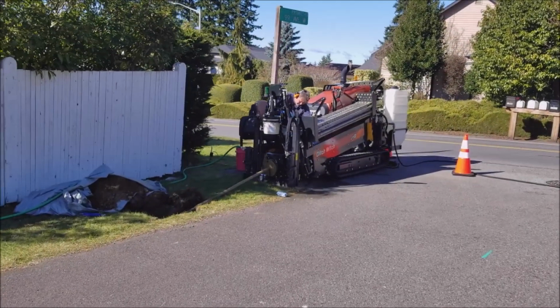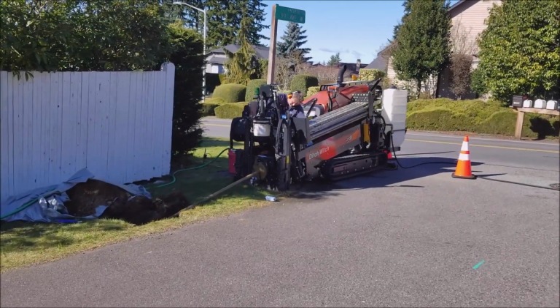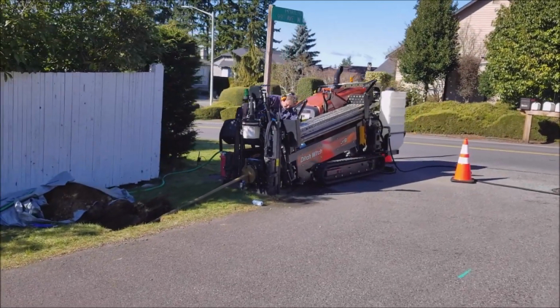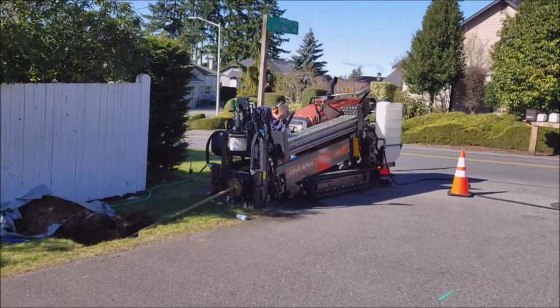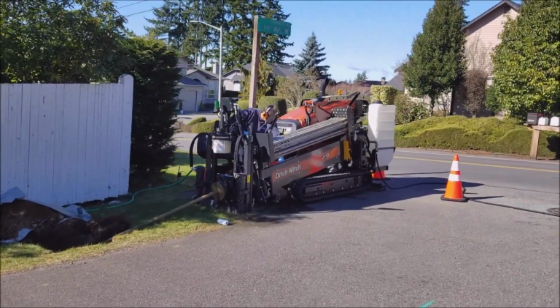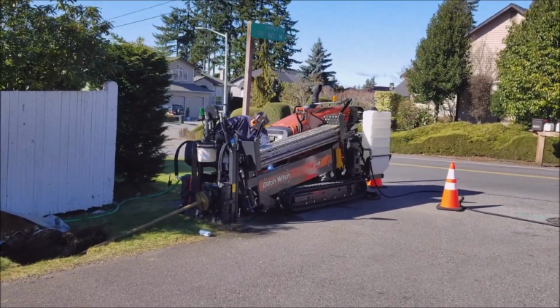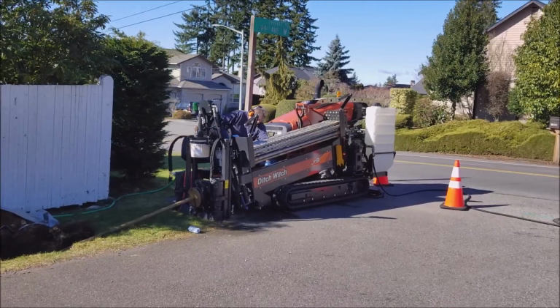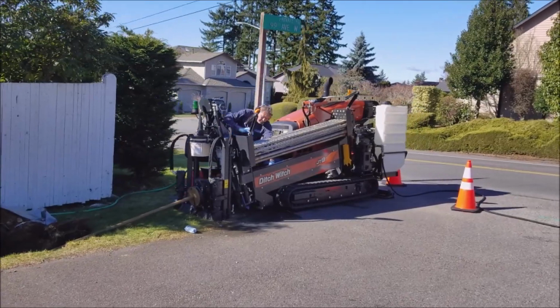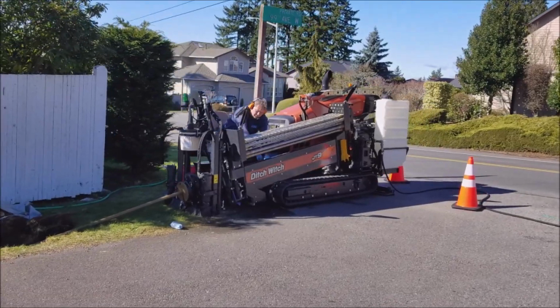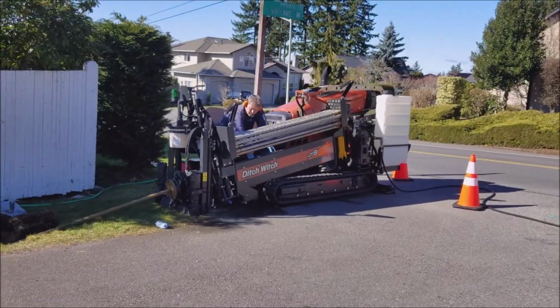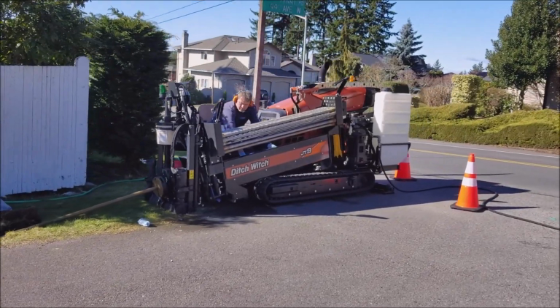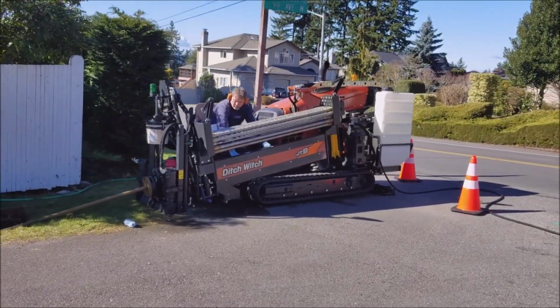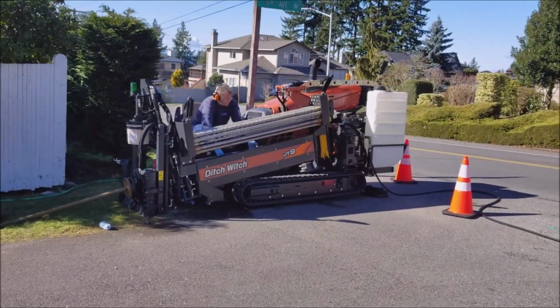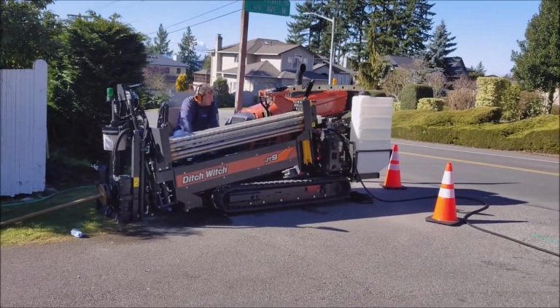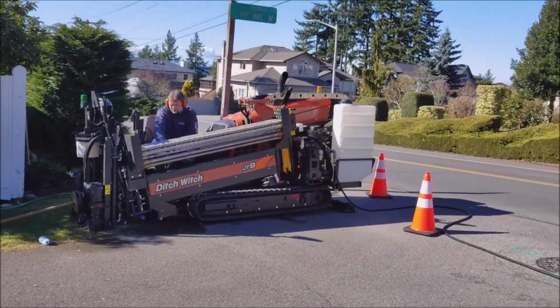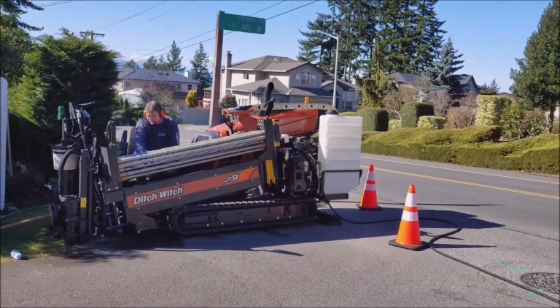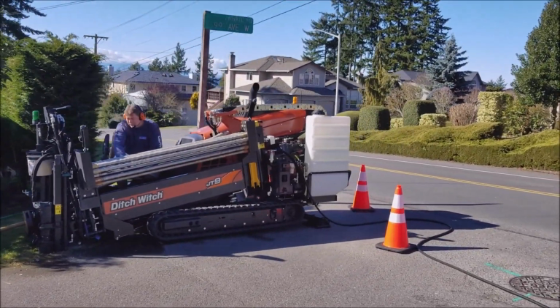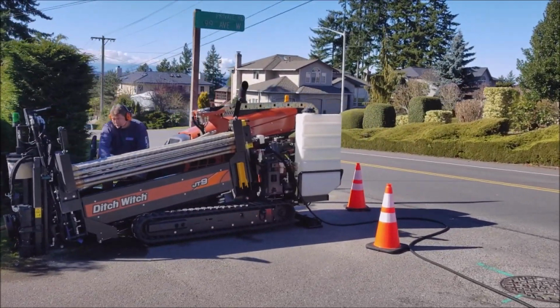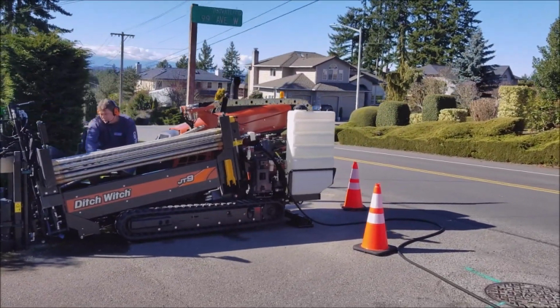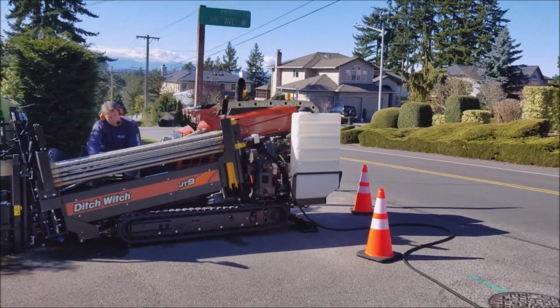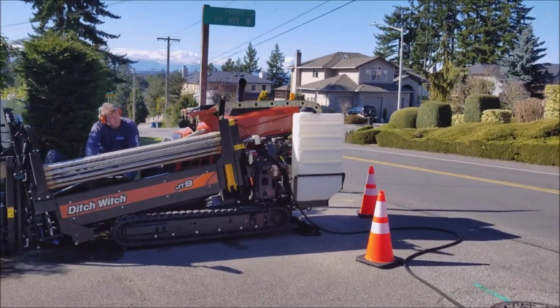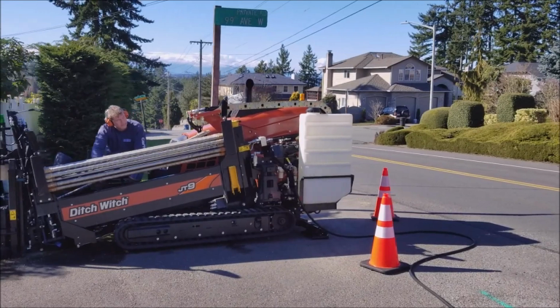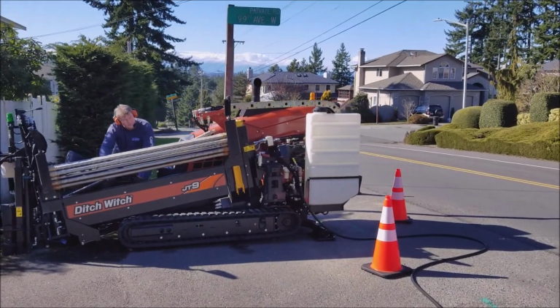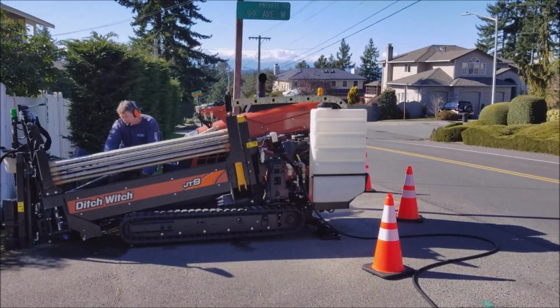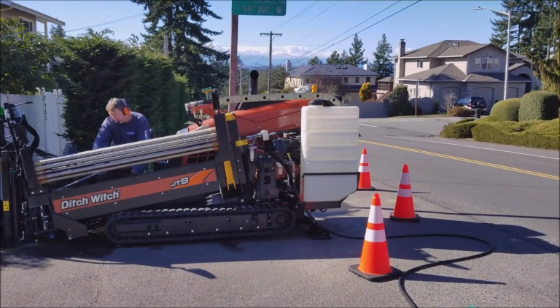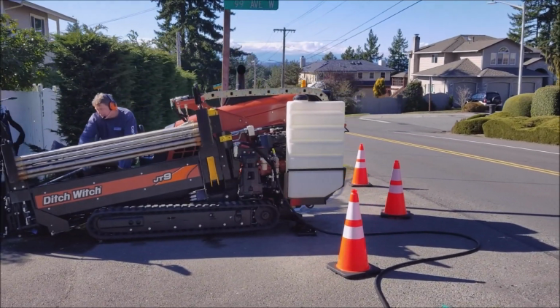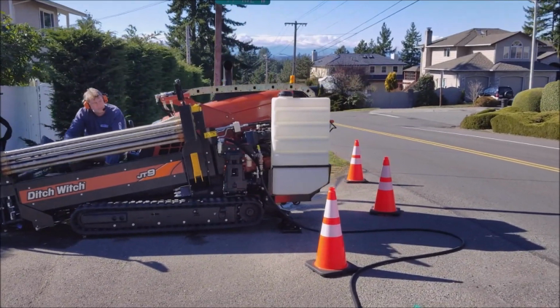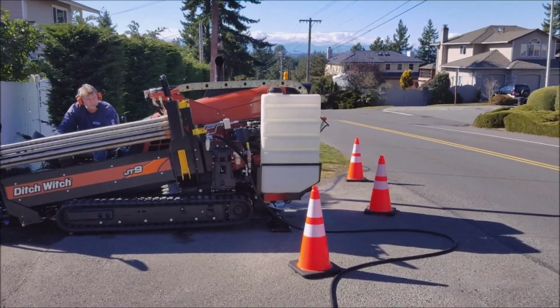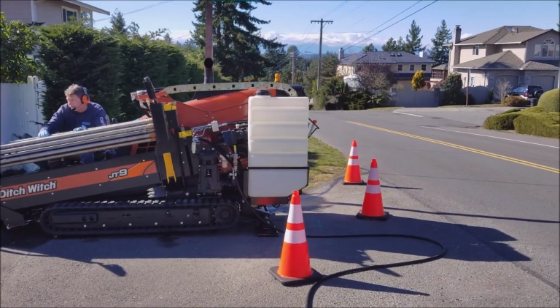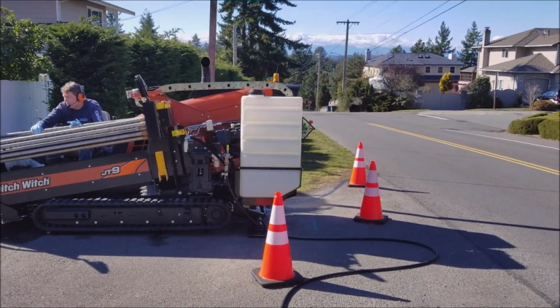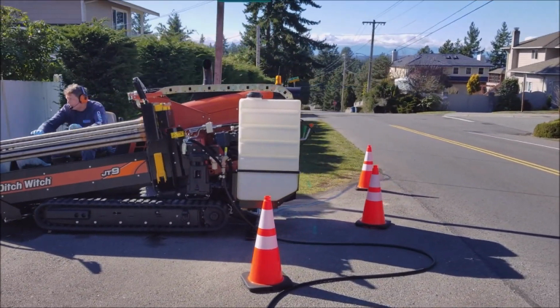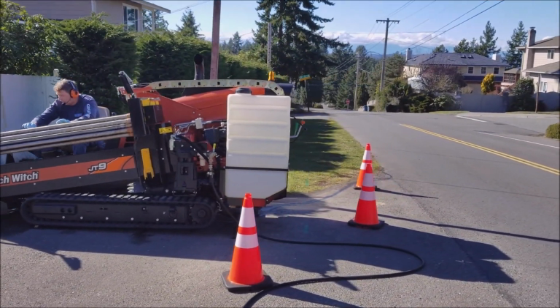This is Ryan with Acres Outdoor Plumbing. We're in Edmonds, Washington, getting ready to use our Ditch Witch JT9 directional drill to install a new water service line.